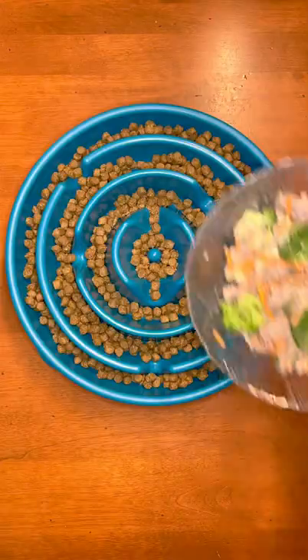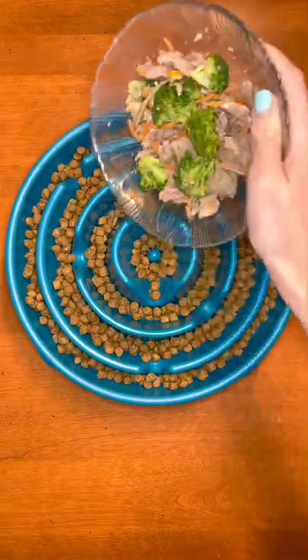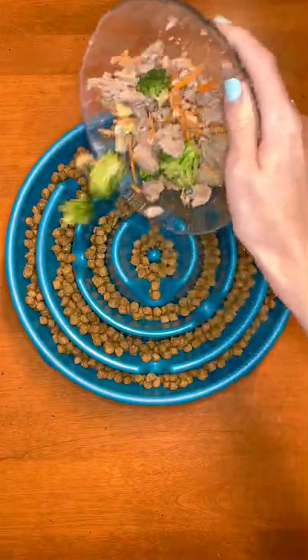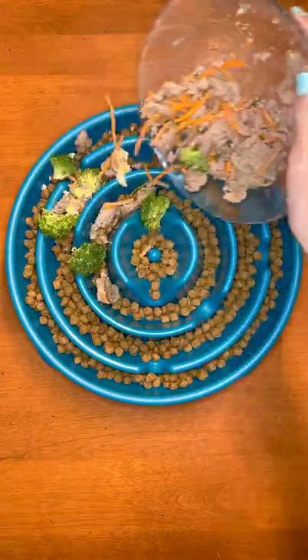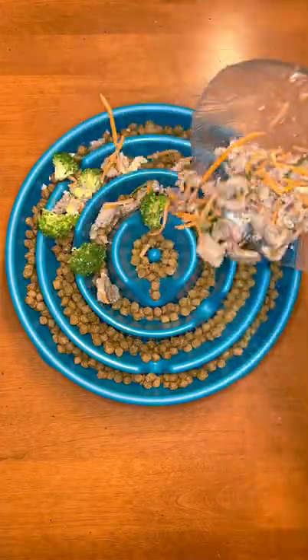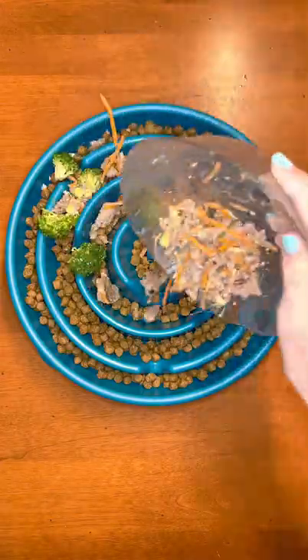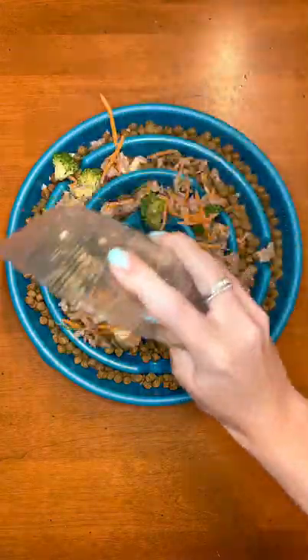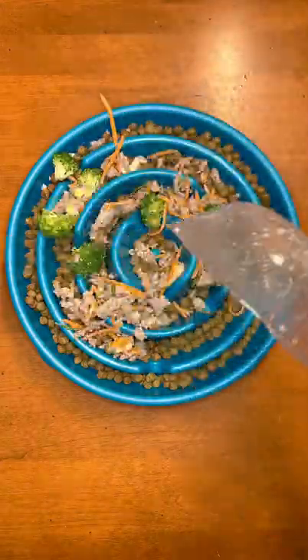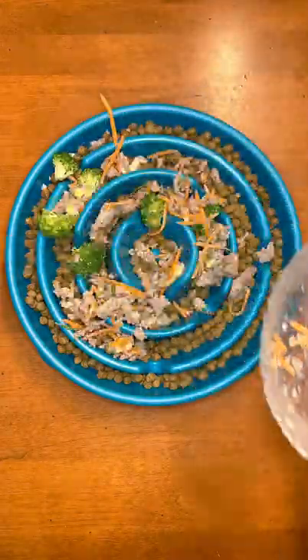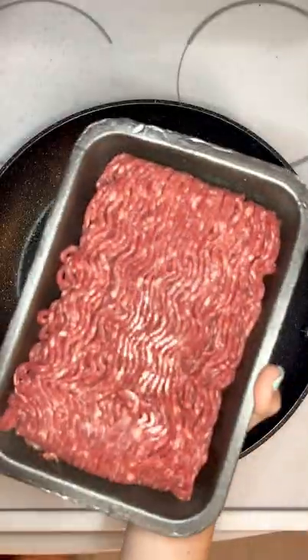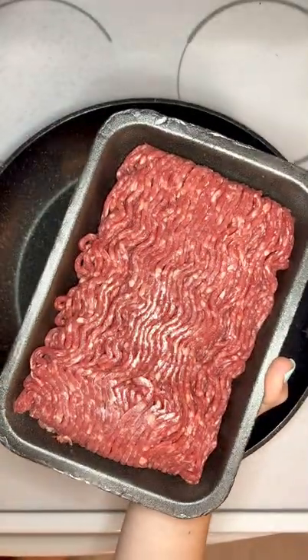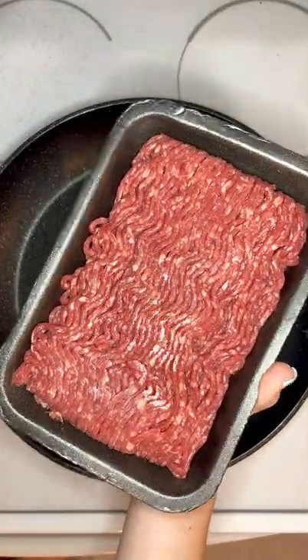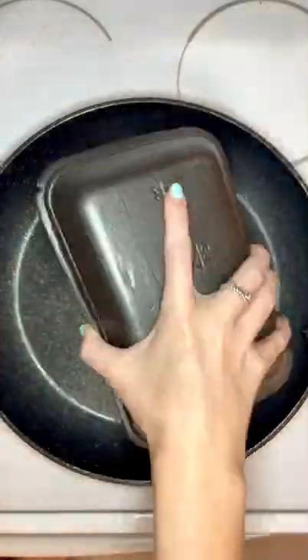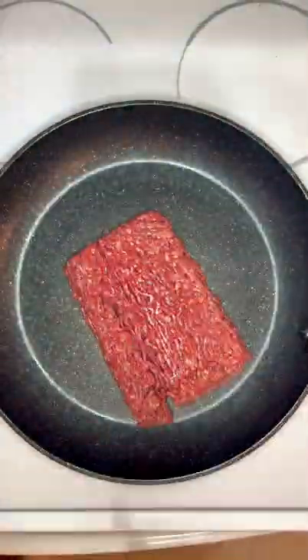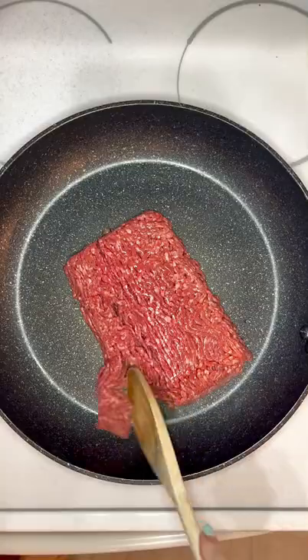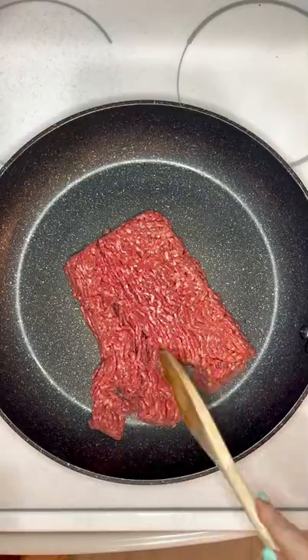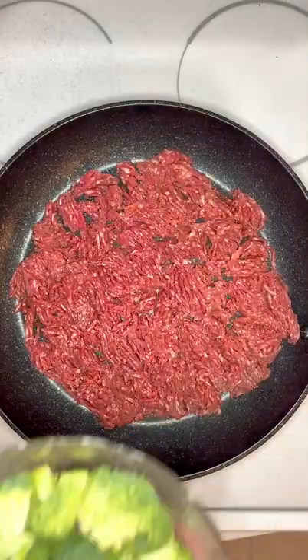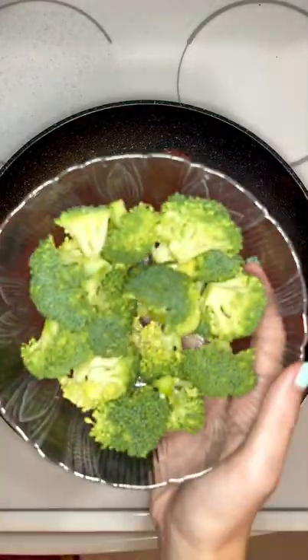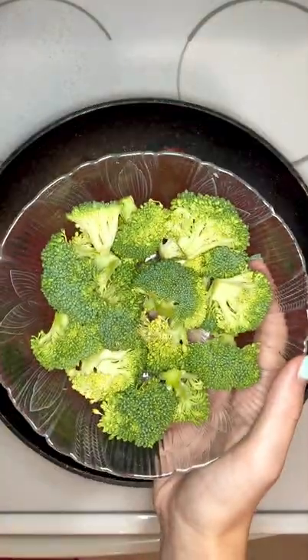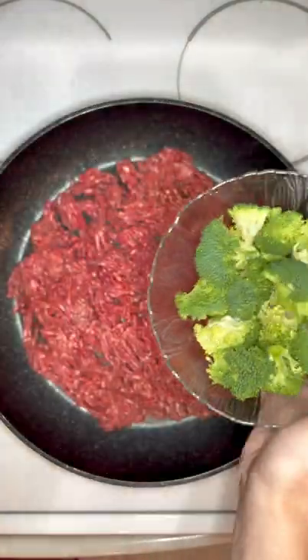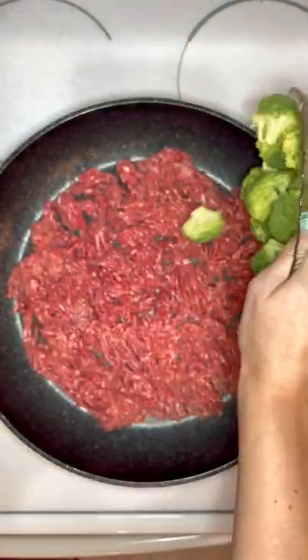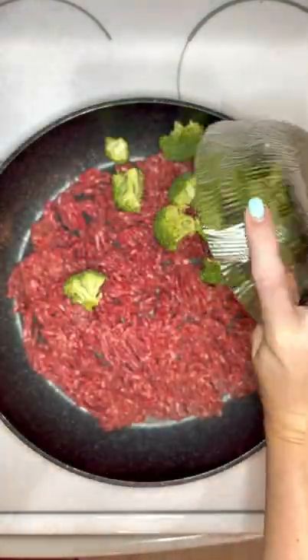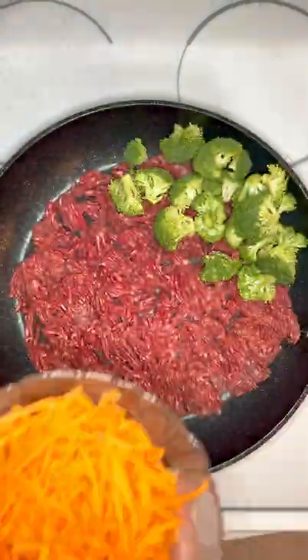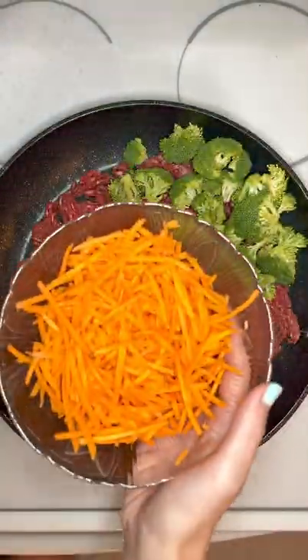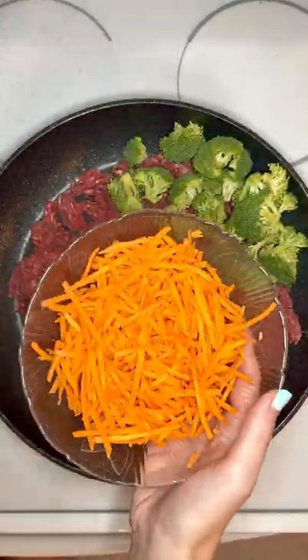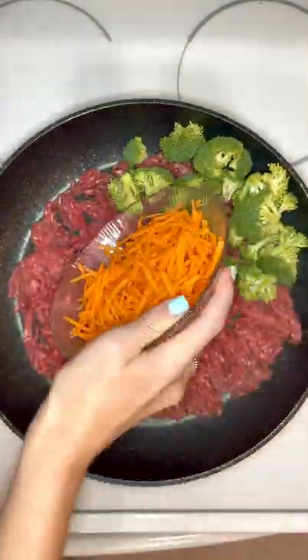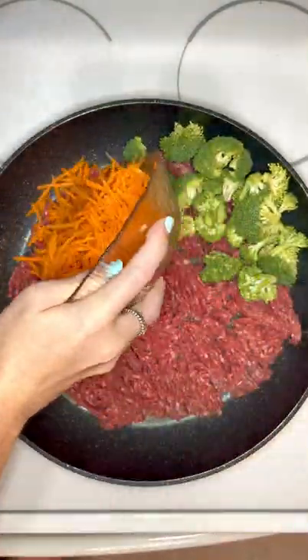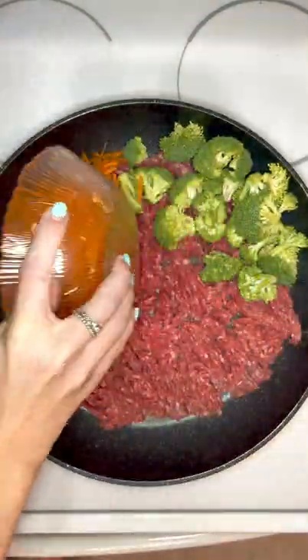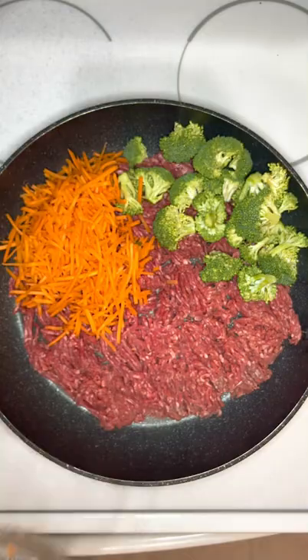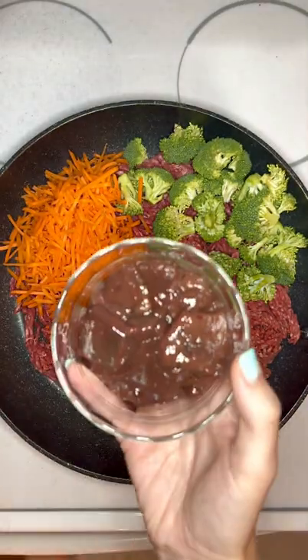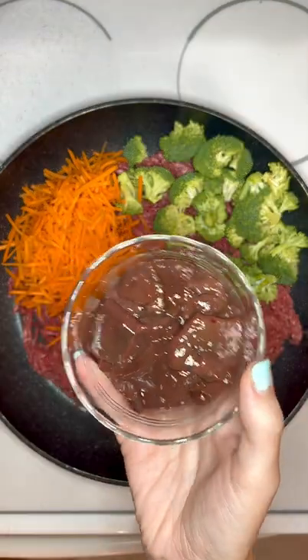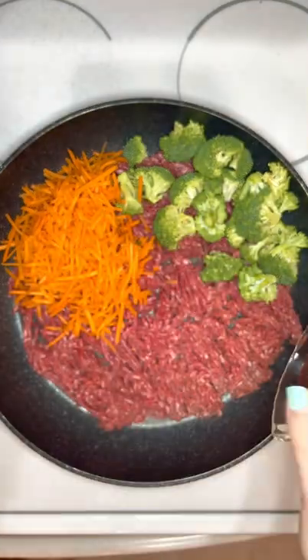Let's make an easy, healthy cooked dog food topper. First, I'm going to add one pound of lean ground beef. Then I'm adding three ounces of broccoli and three ounces of shredded carrots. Next, I'm adding three ounces of beef liver.